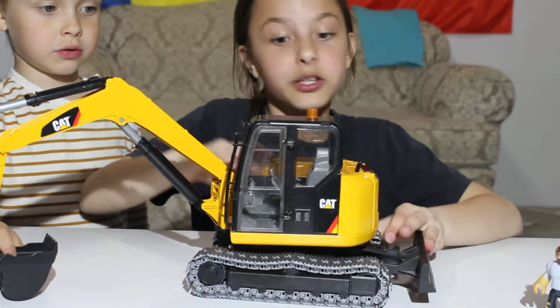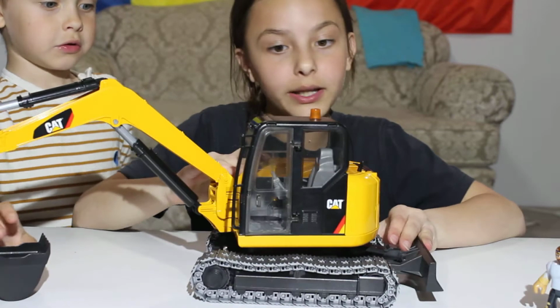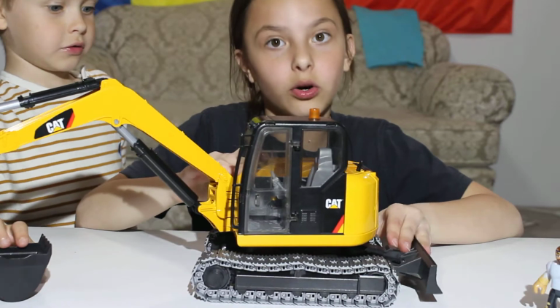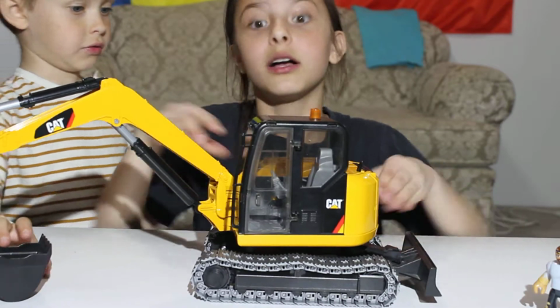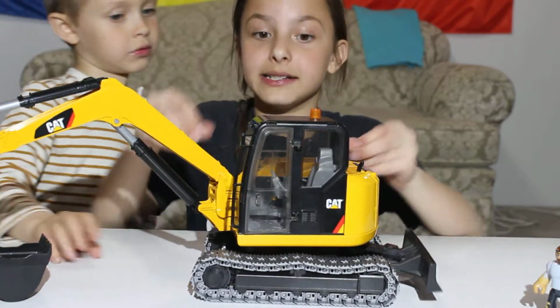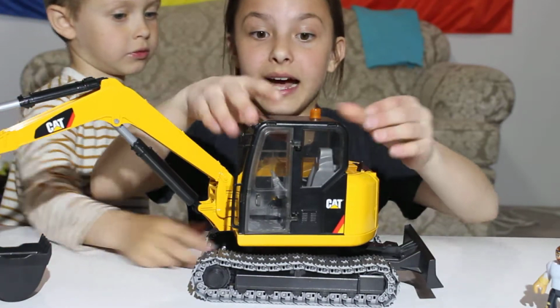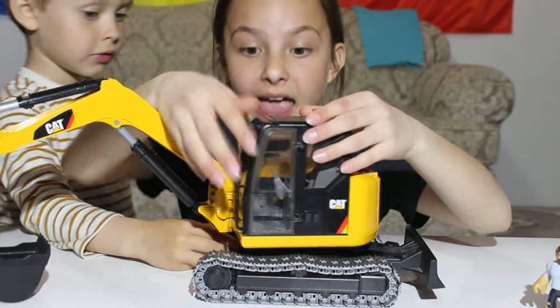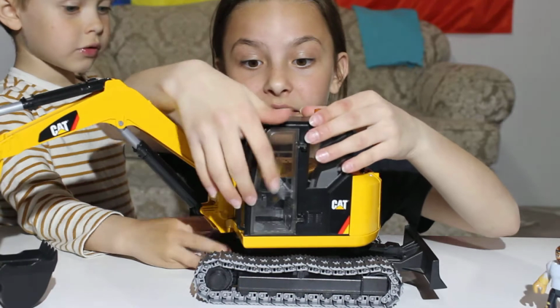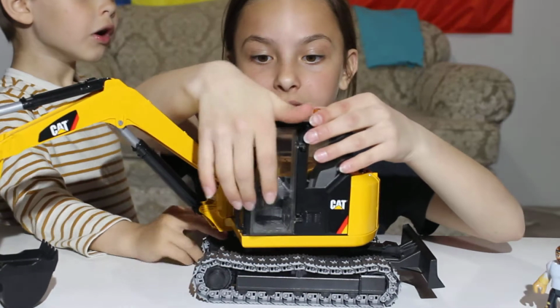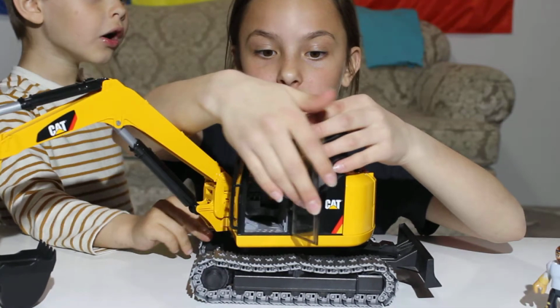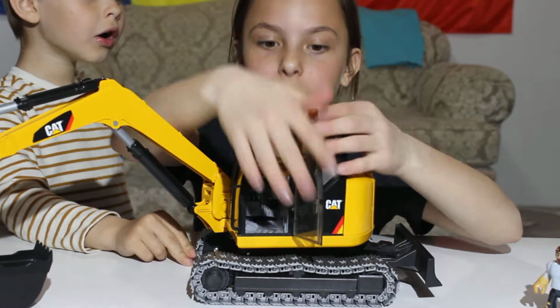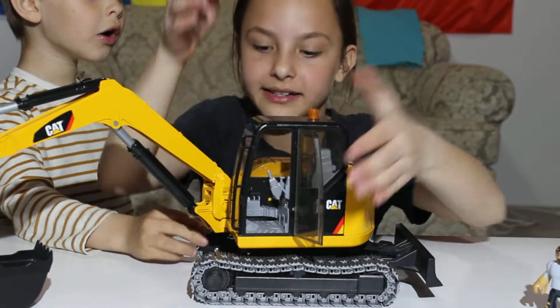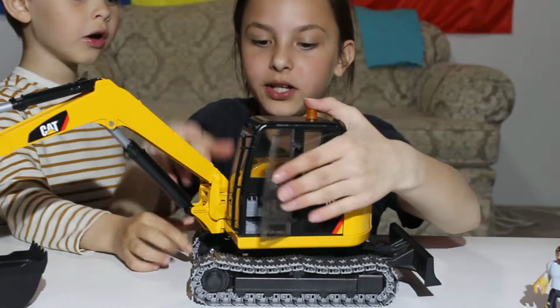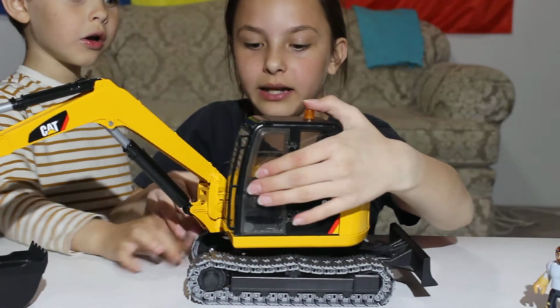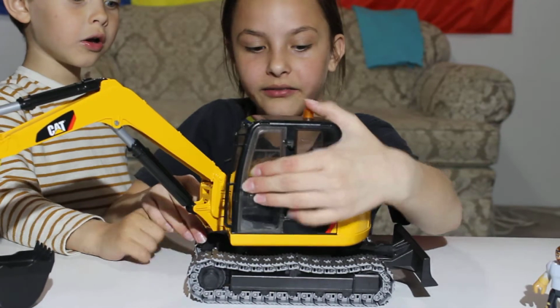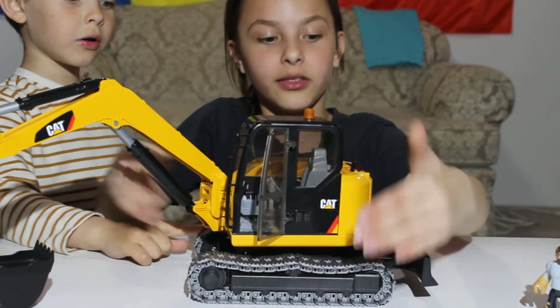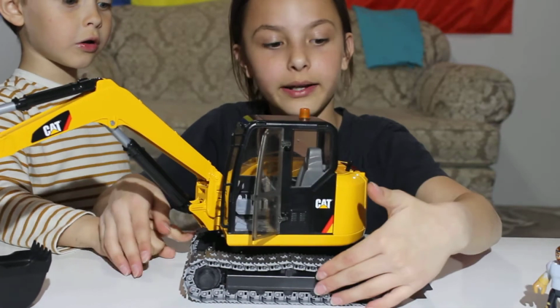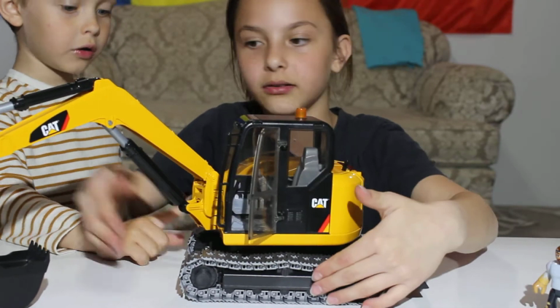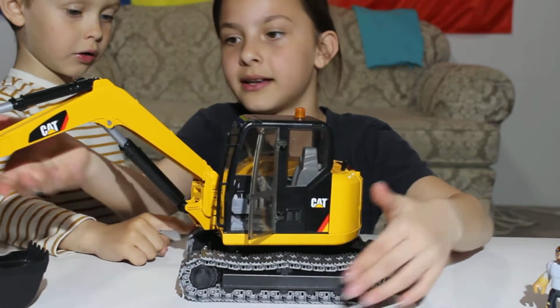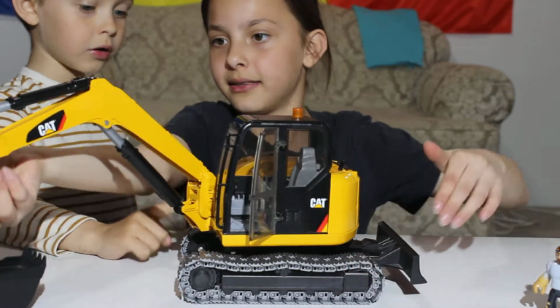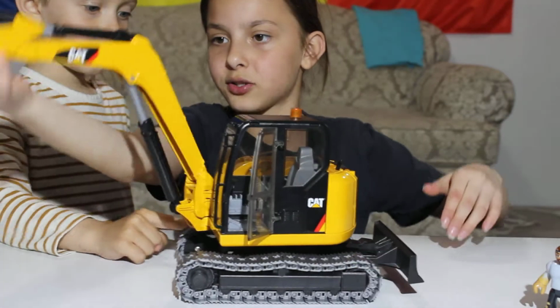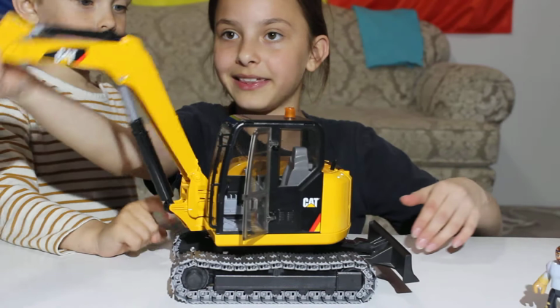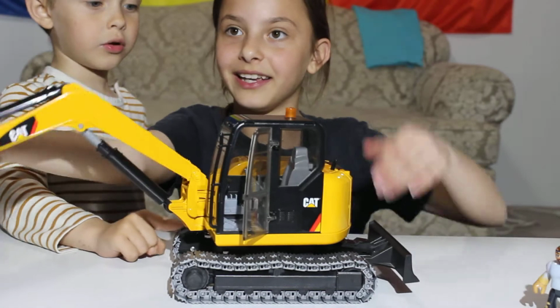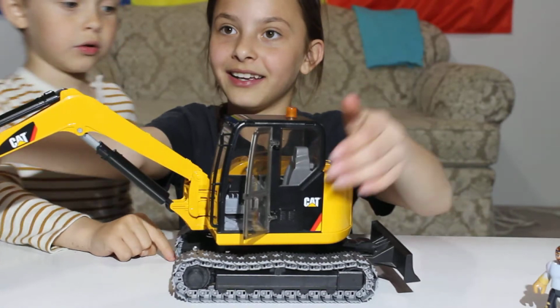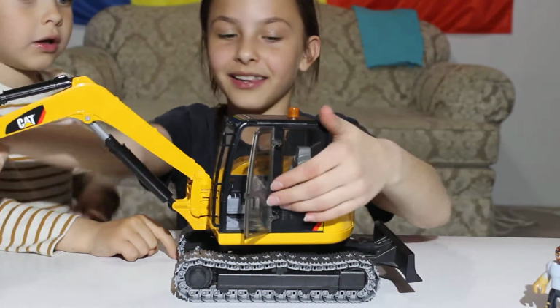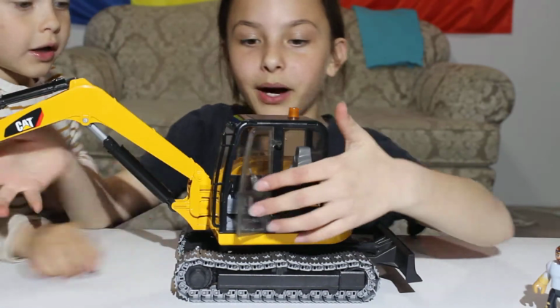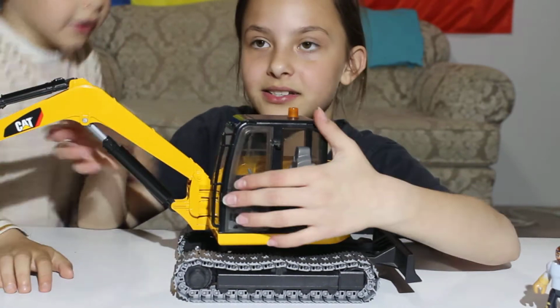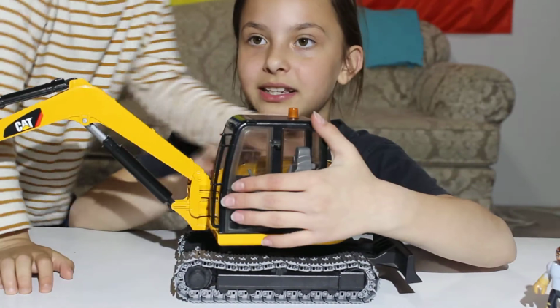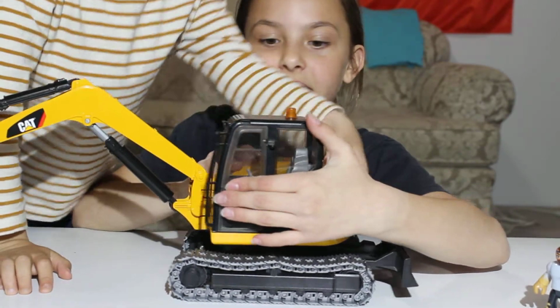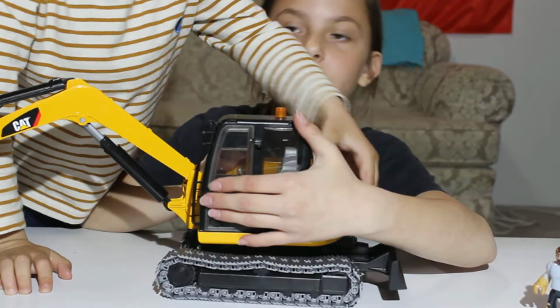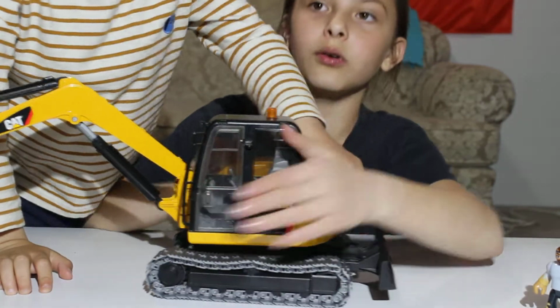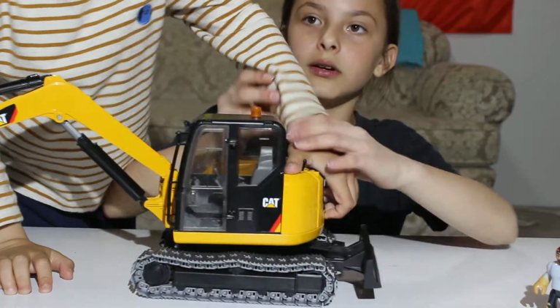It's really cool because it has everything that a real excavator would have — the wheels, the scoopy thing, the buttons on the inside too, and this opening.